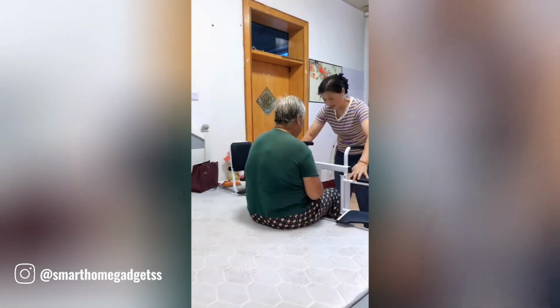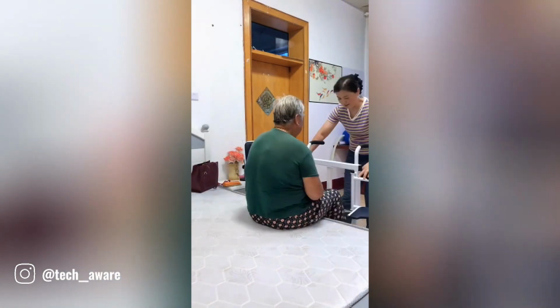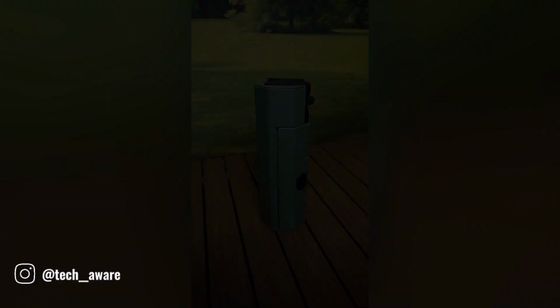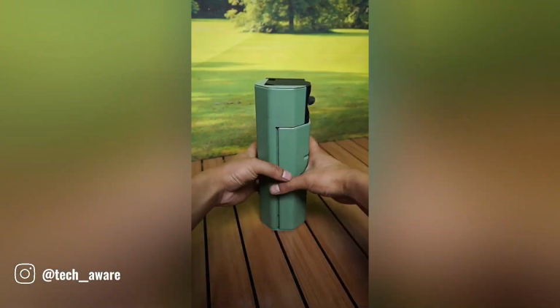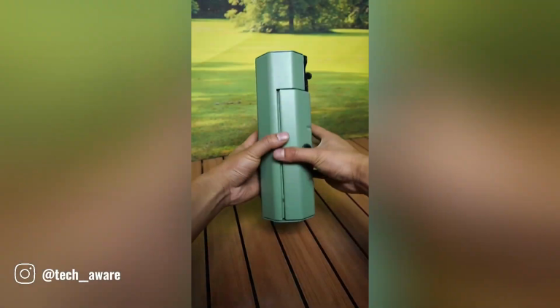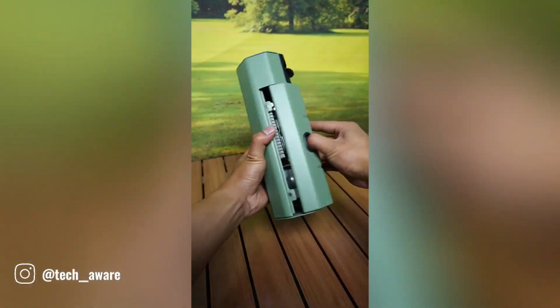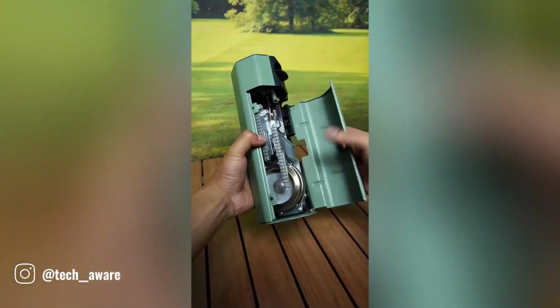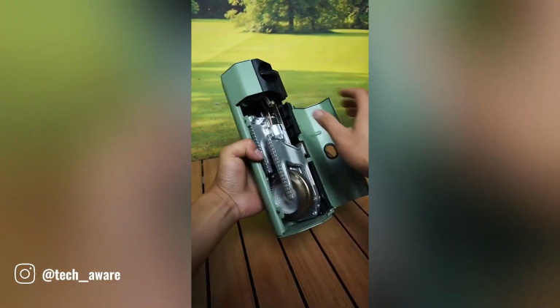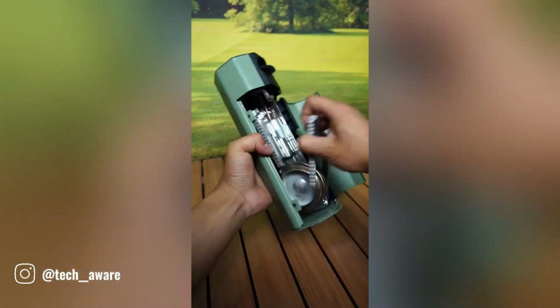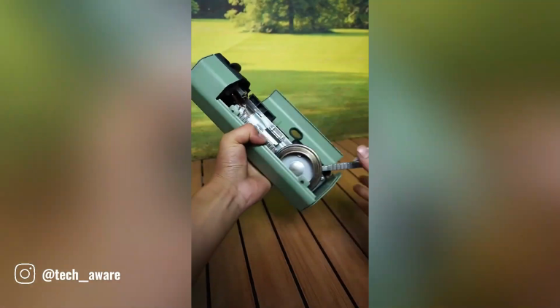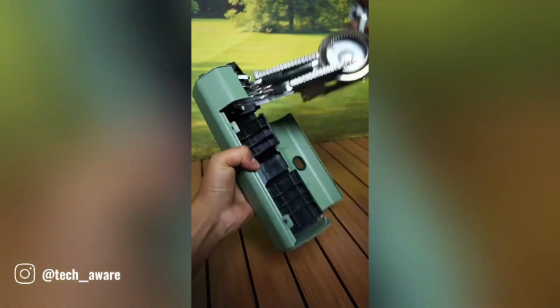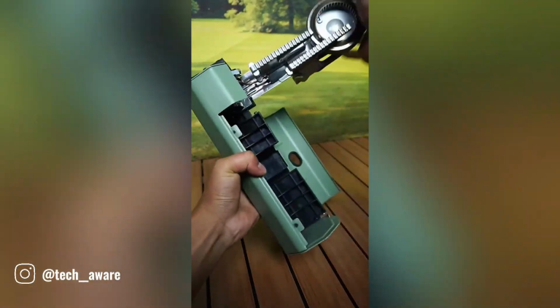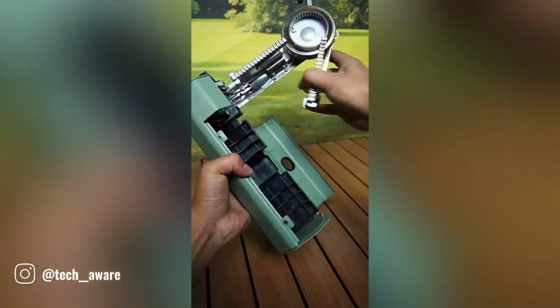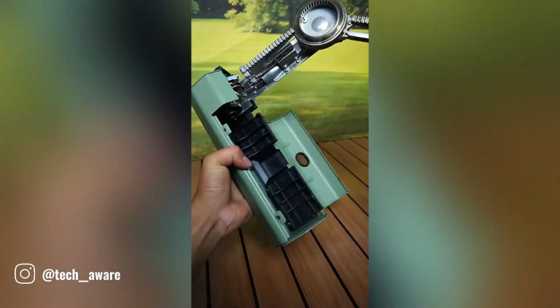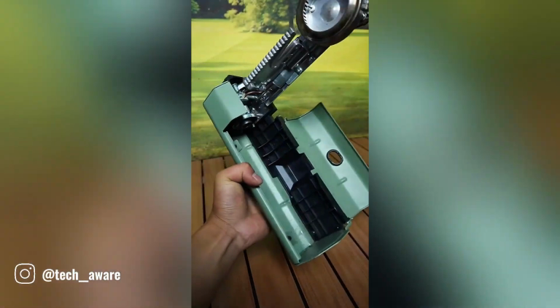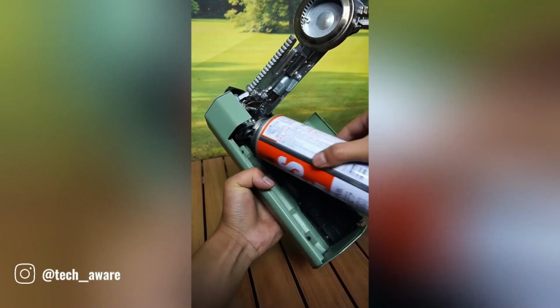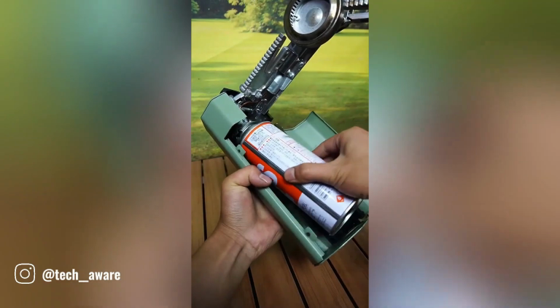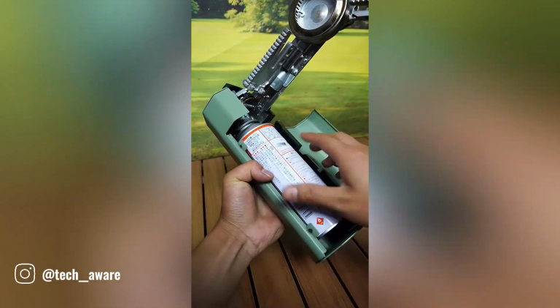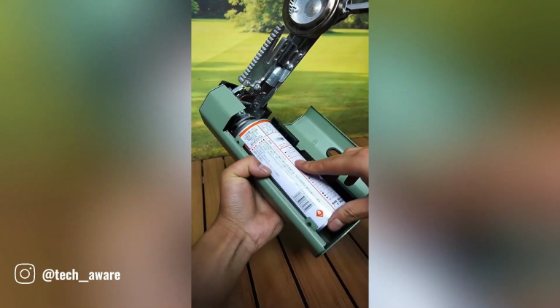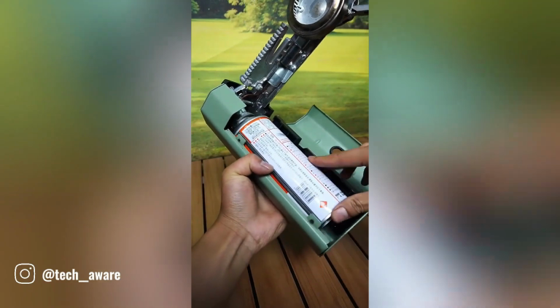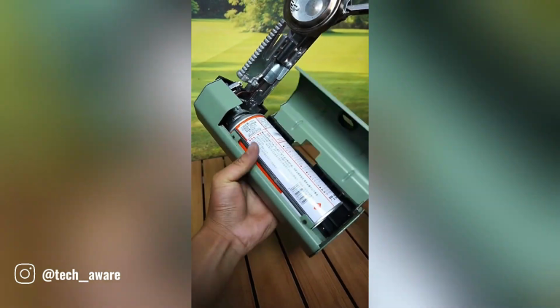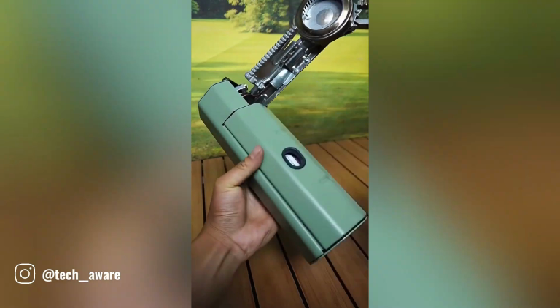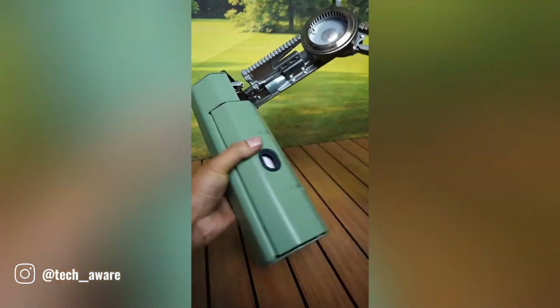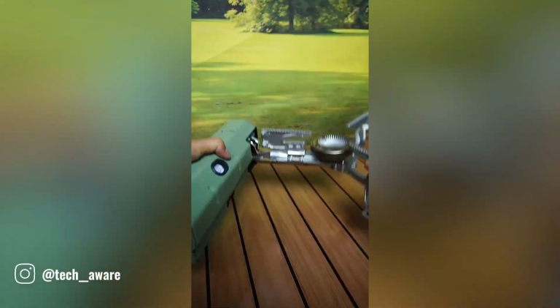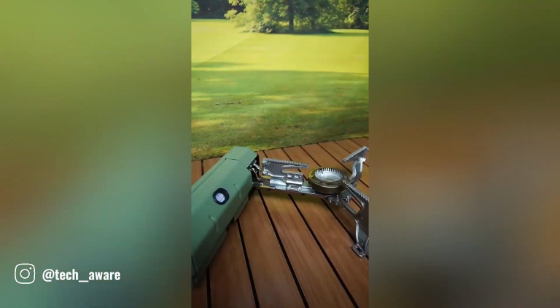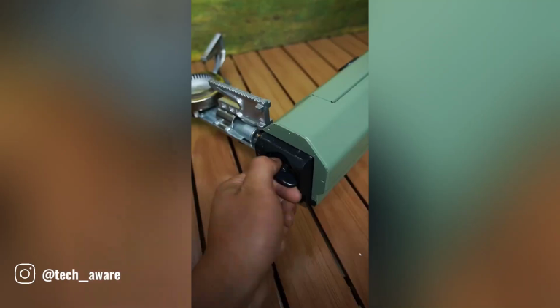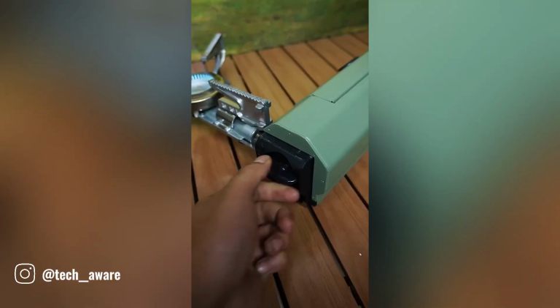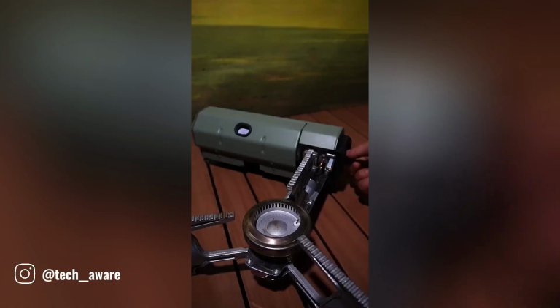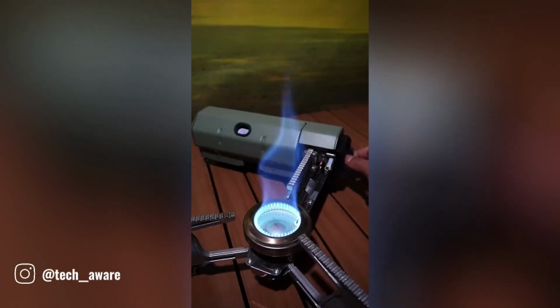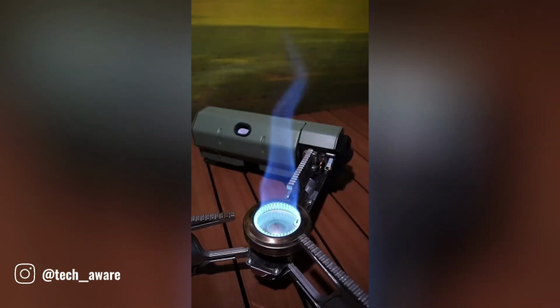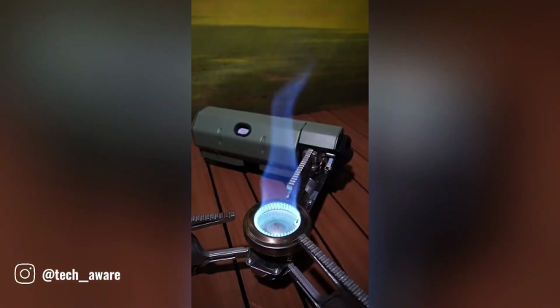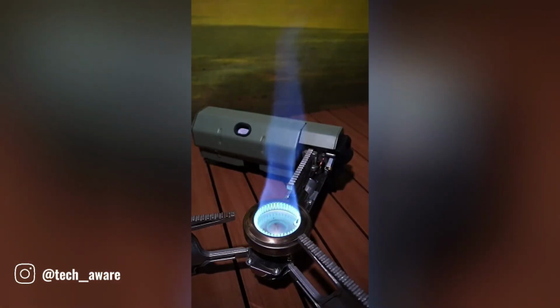The windshield stove is a versatile cooking companion for outdoor enthusiasts. Its built-in windshield protects the flame from wind, ensuring consistent cooking.